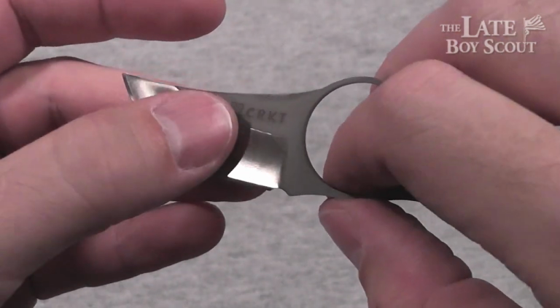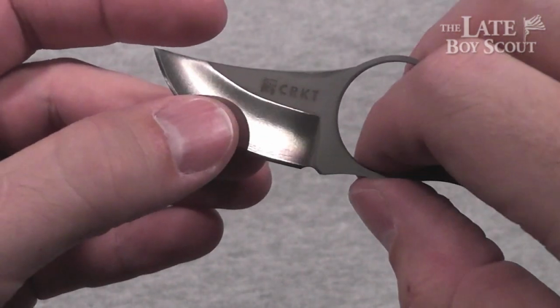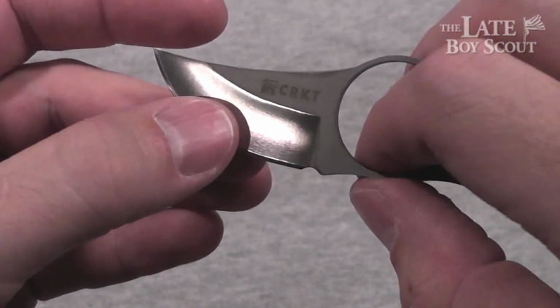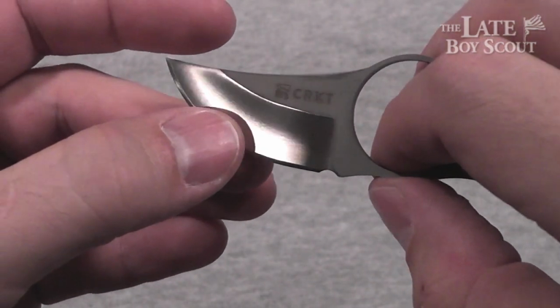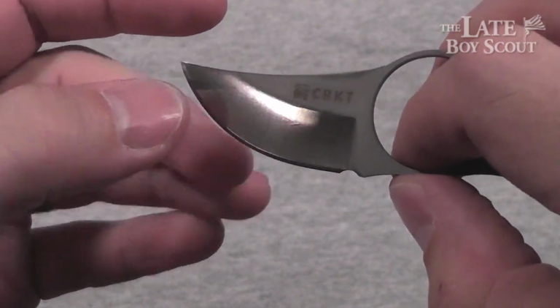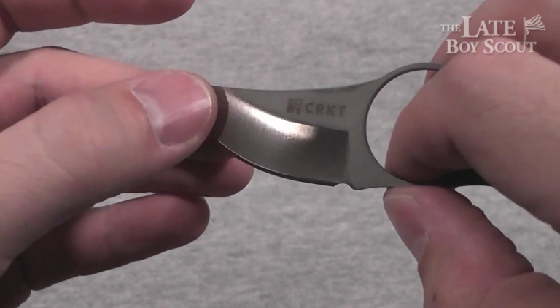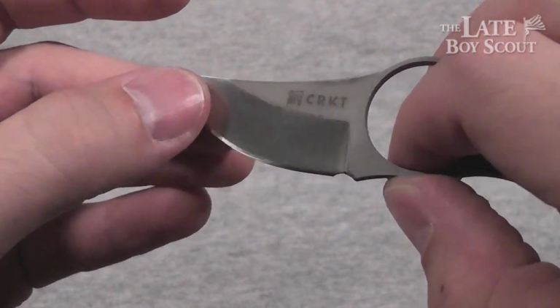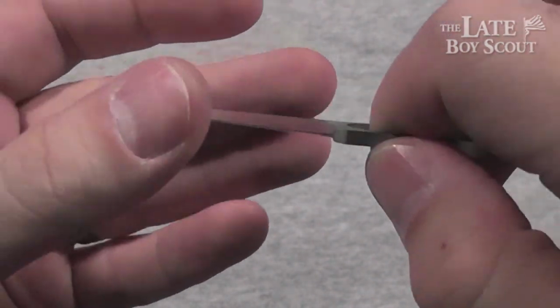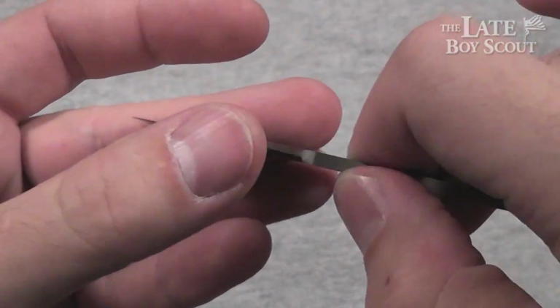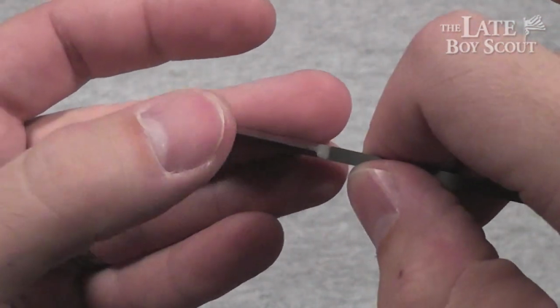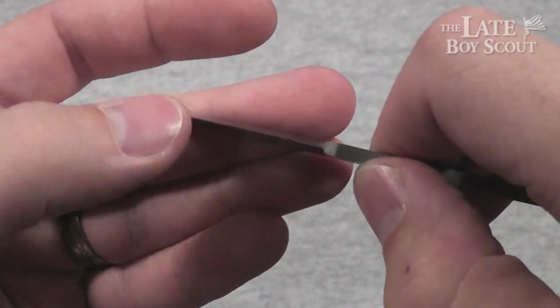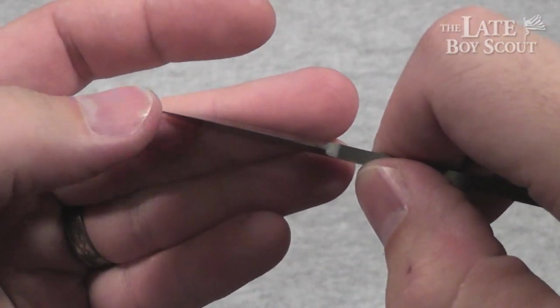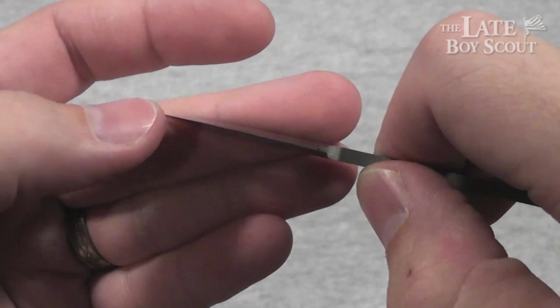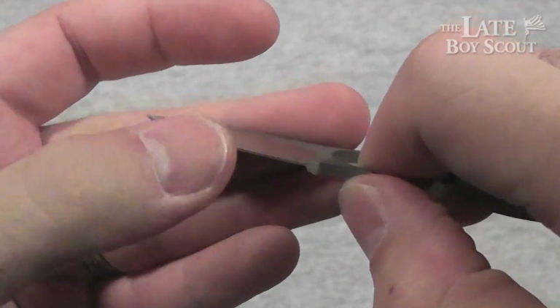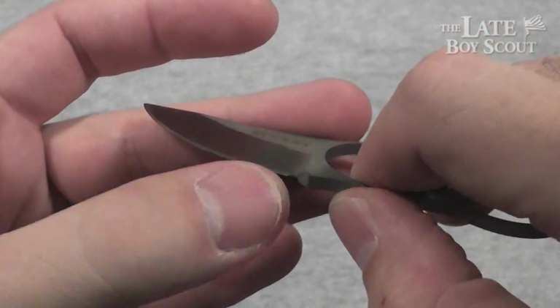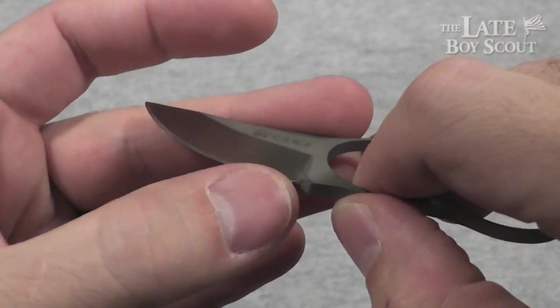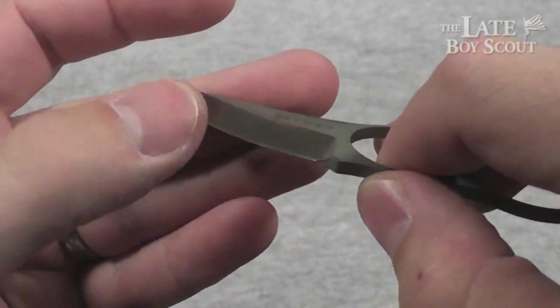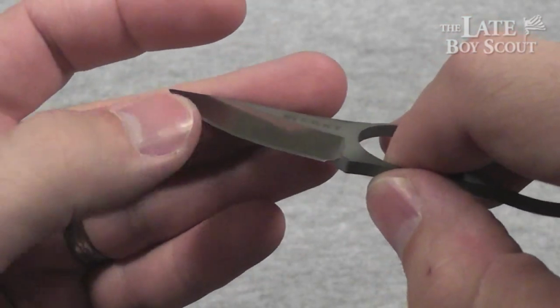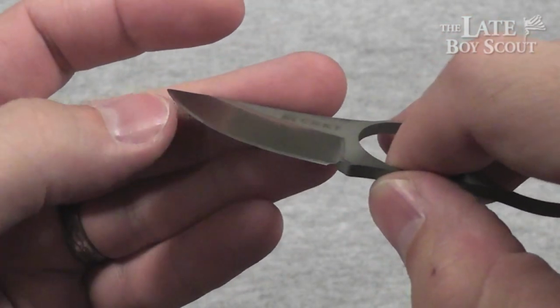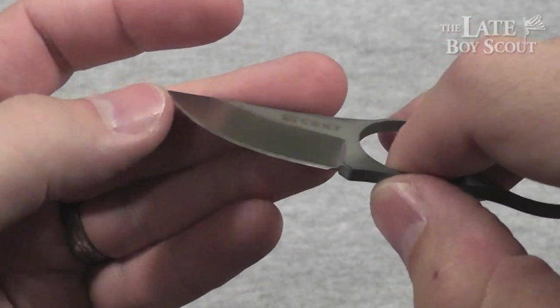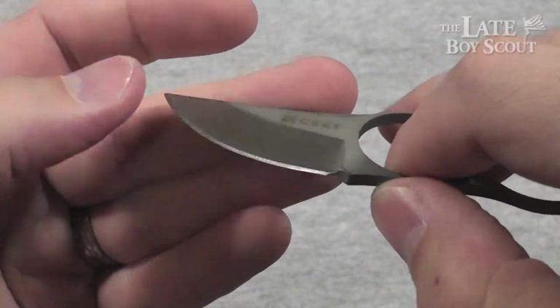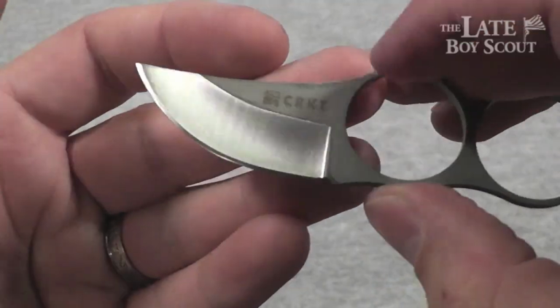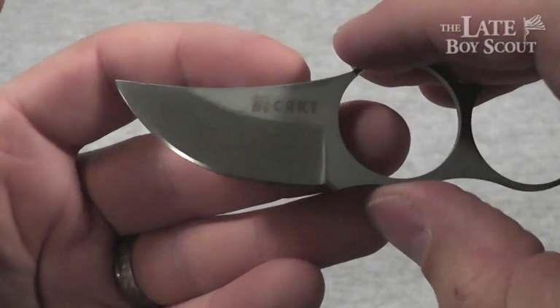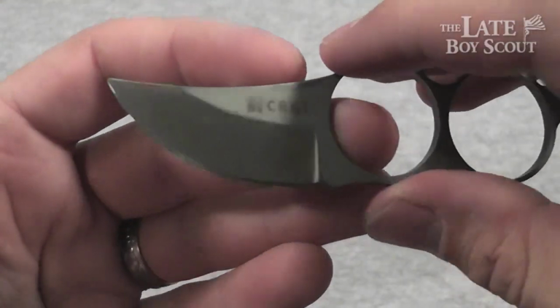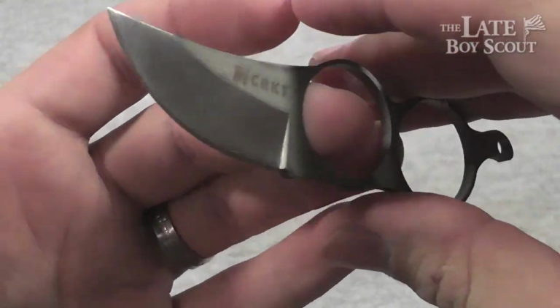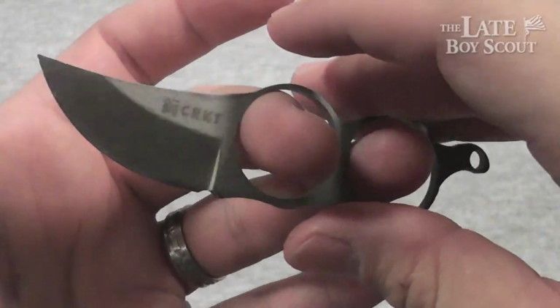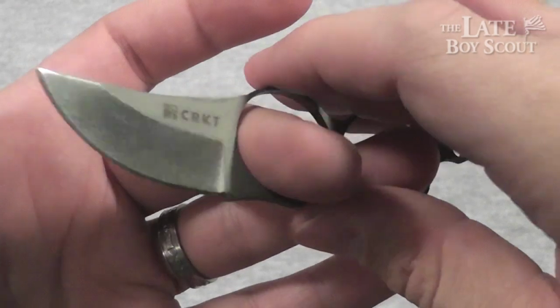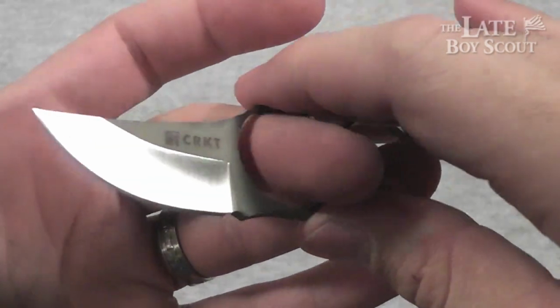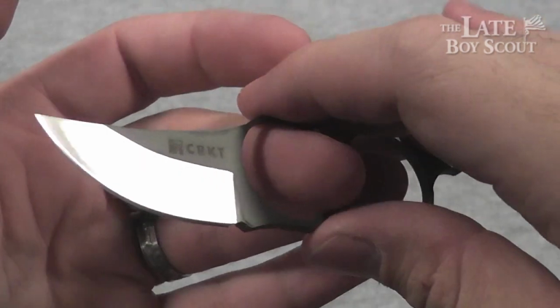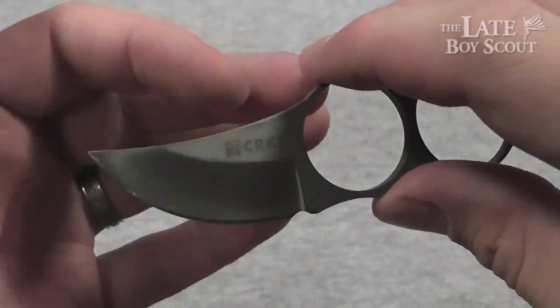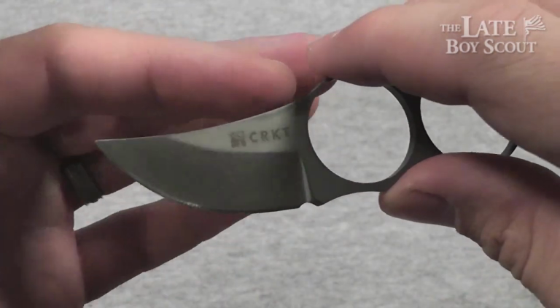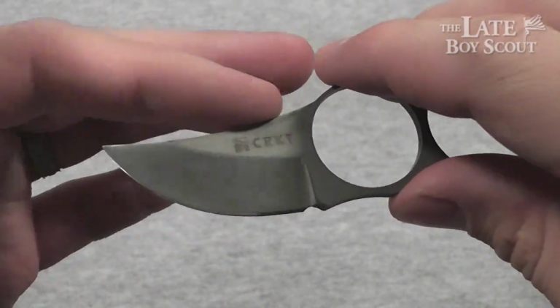It is hollow ground to that terminating edge, which gets fairly nice and sharp and is easy to re-sharpen. The steel is 3CR13 — got no problems with it, it's working pretty well.